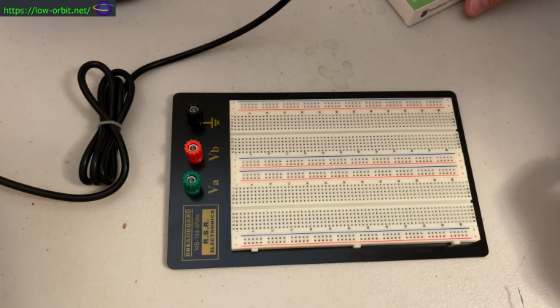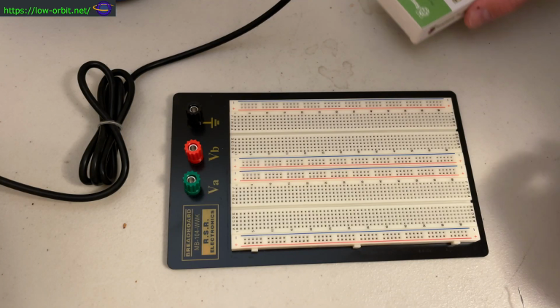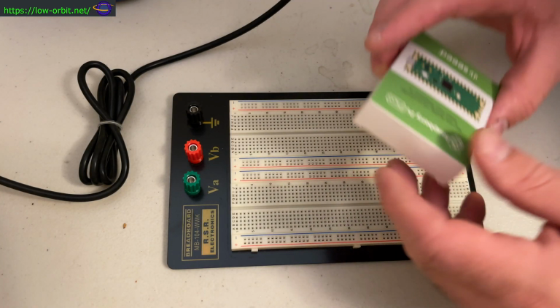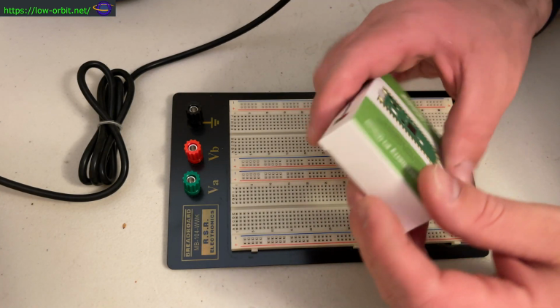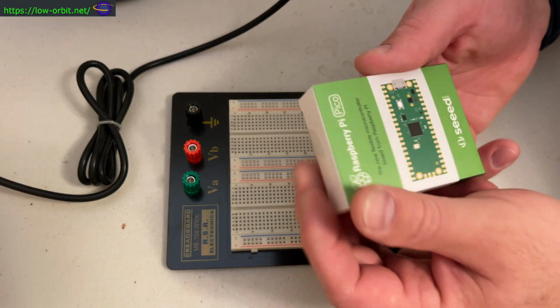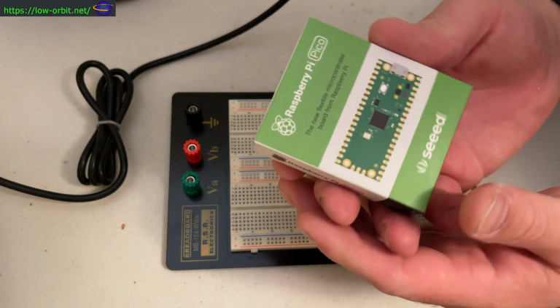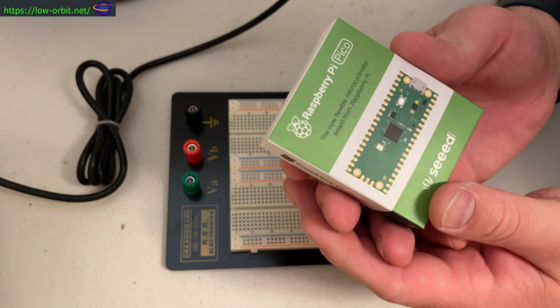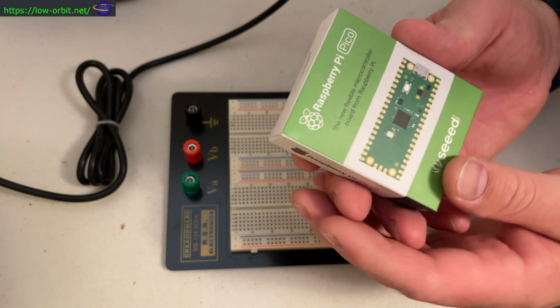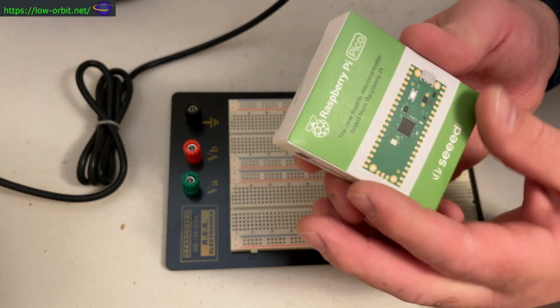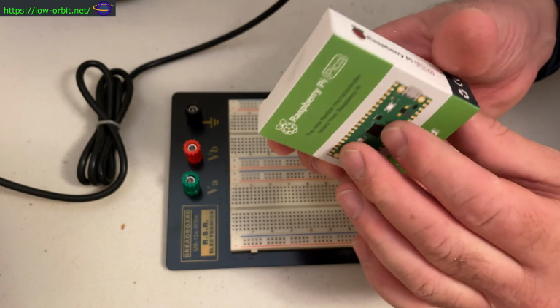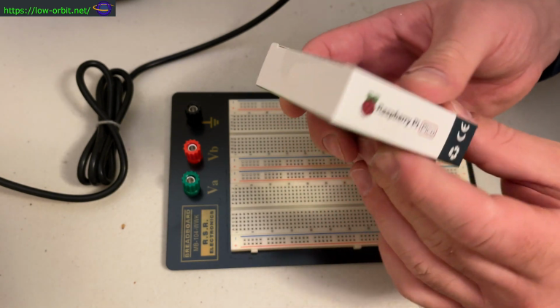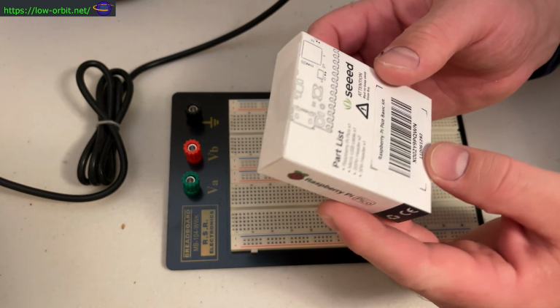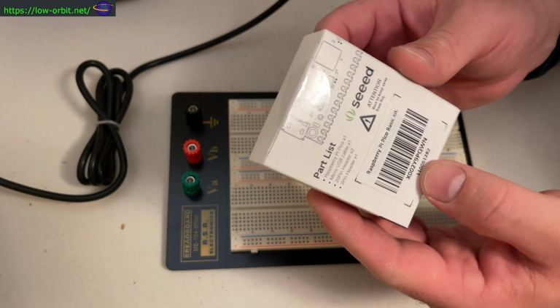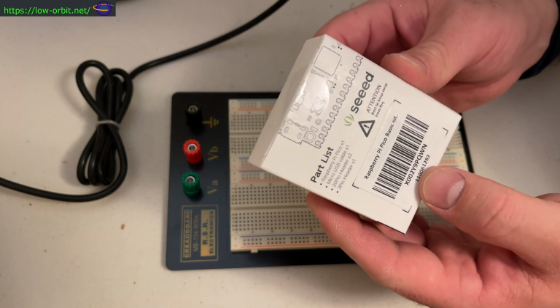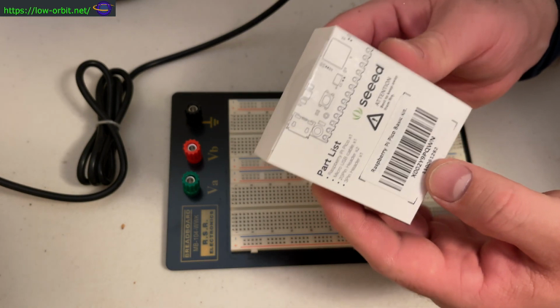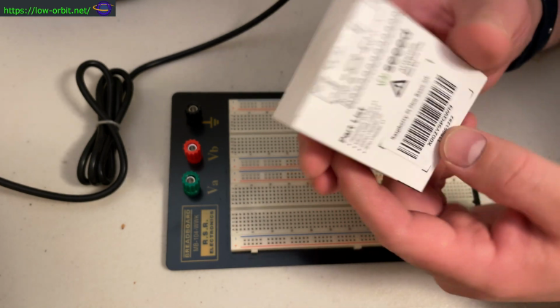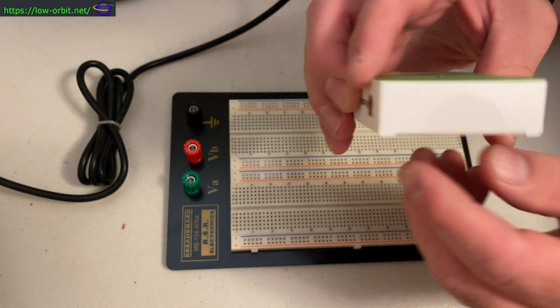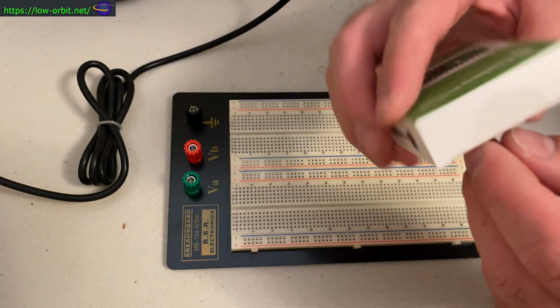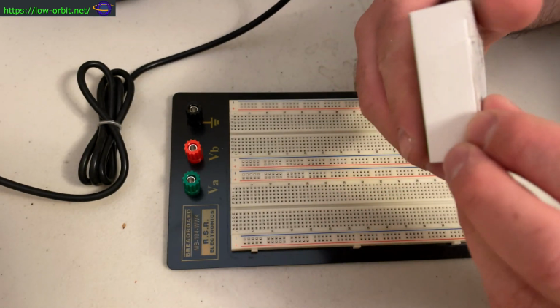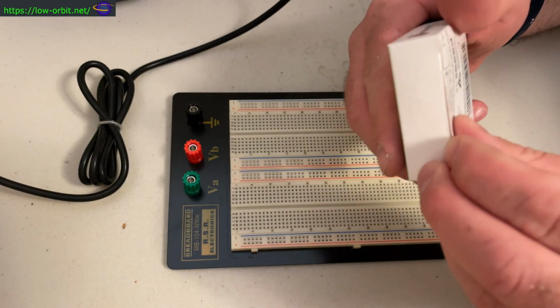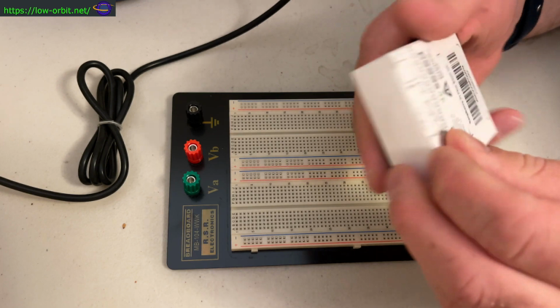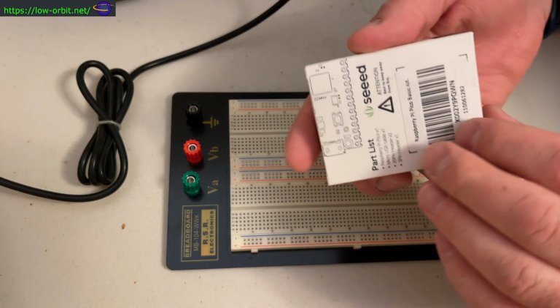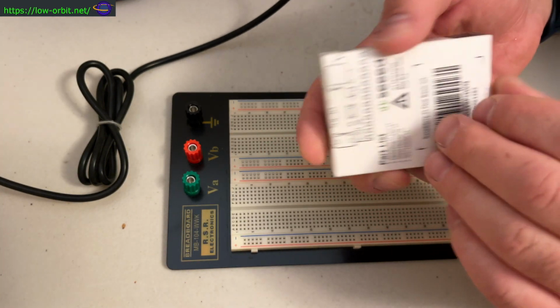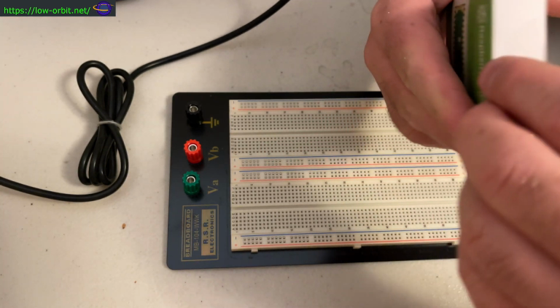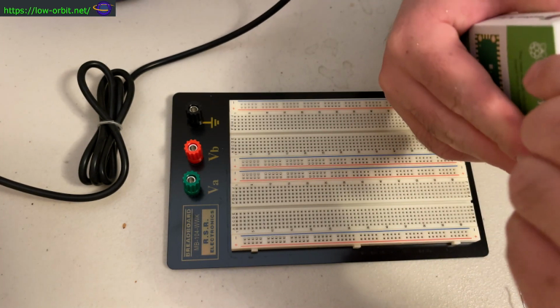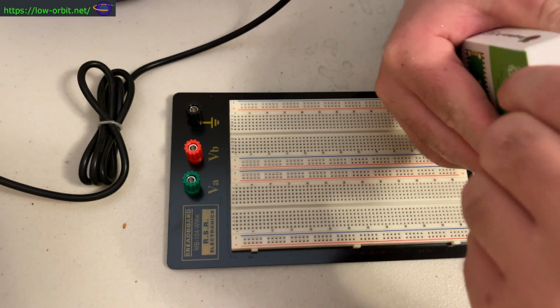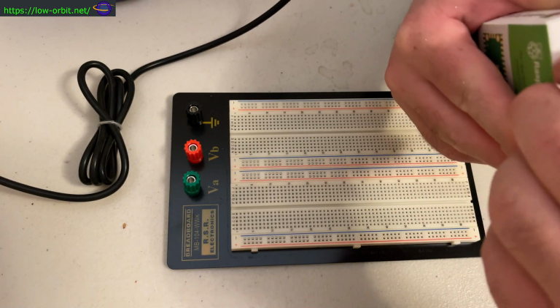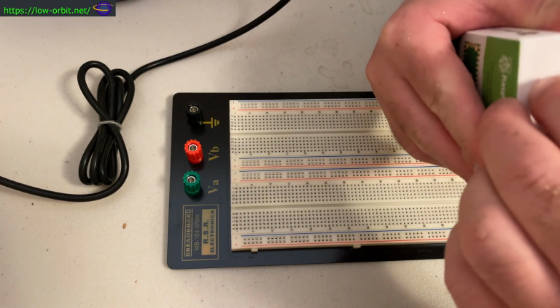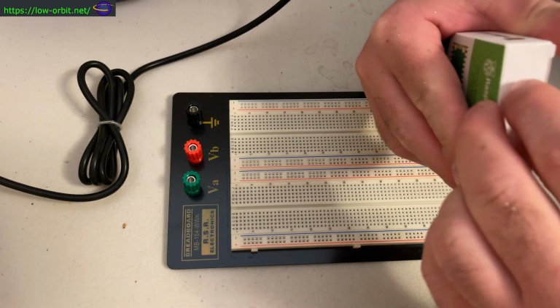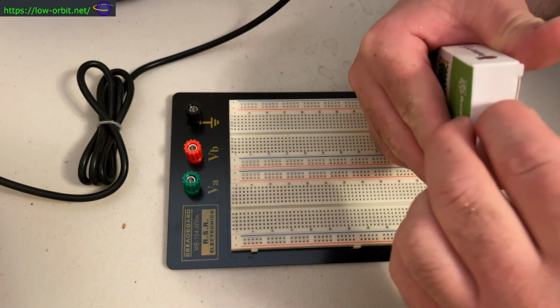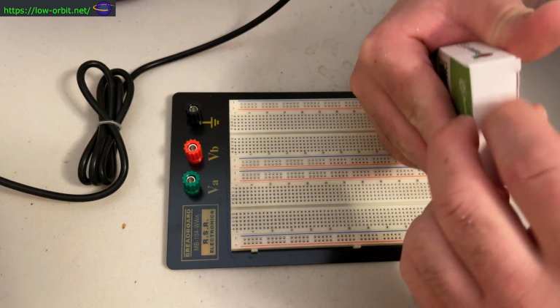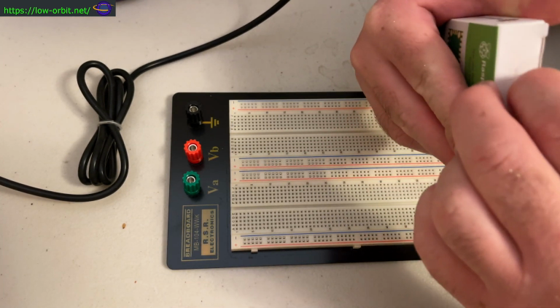Hey guys, today we're going to be soldering the pins onto a Raspberry Pi Pico. I'm going to show you how you can do that. Full disclosure, this is my first time ever attempting to solder something like this.